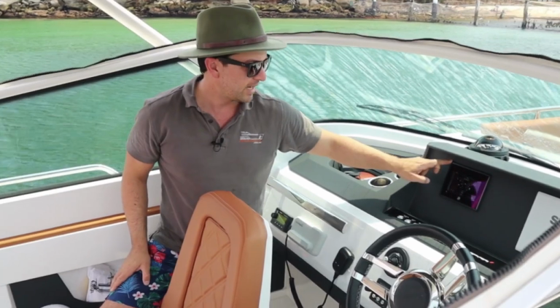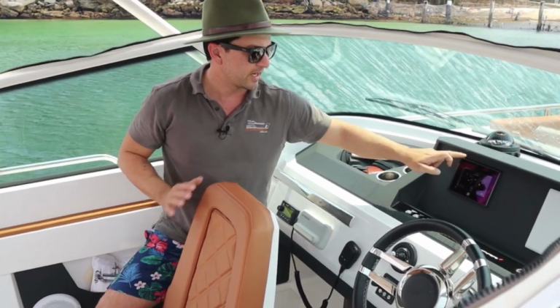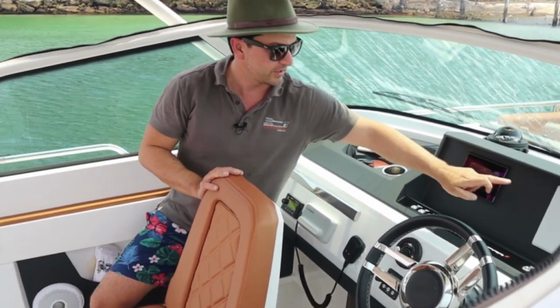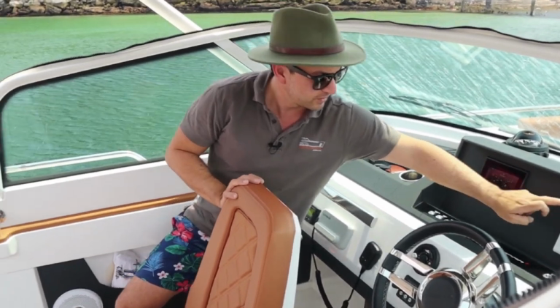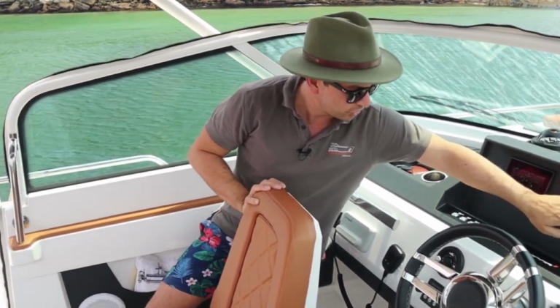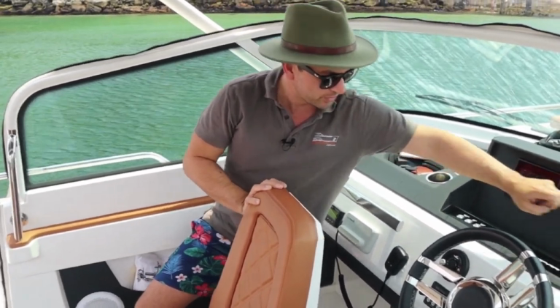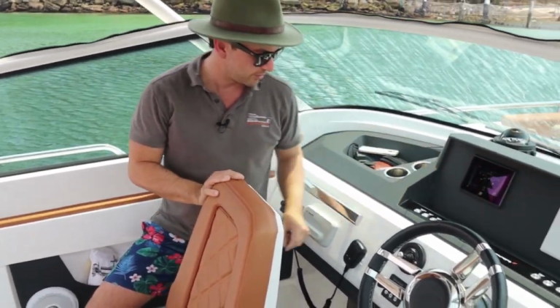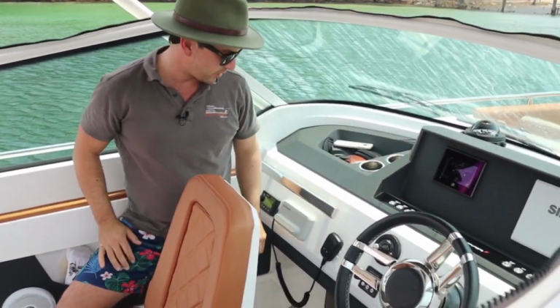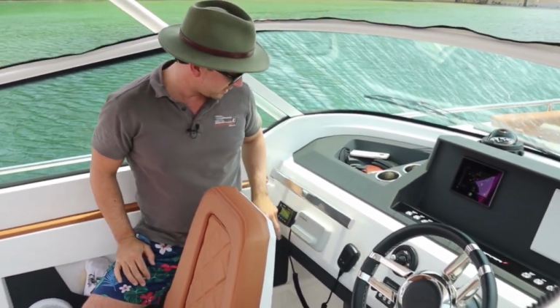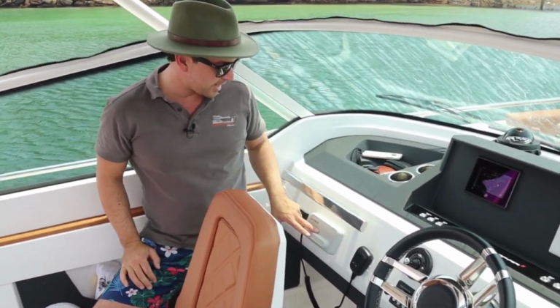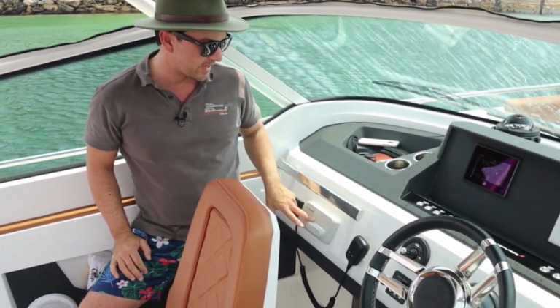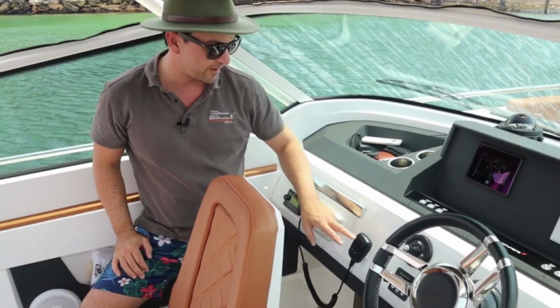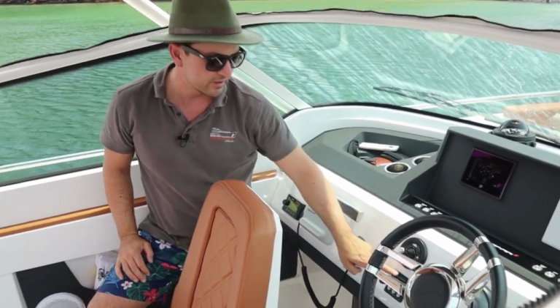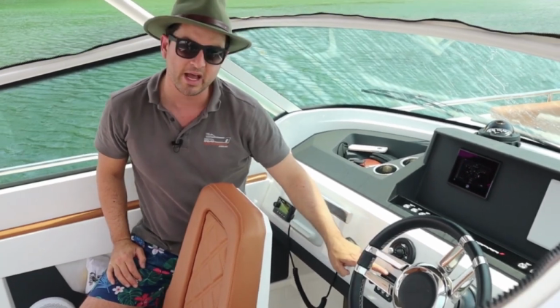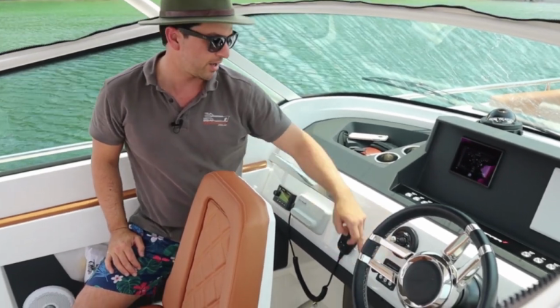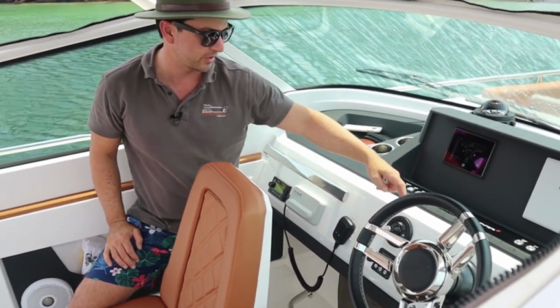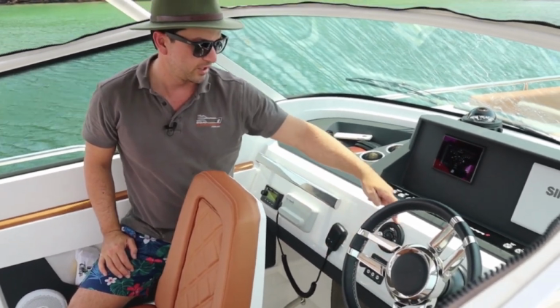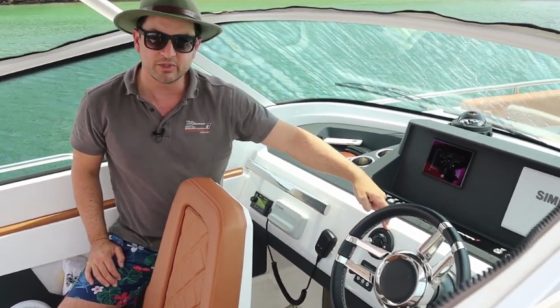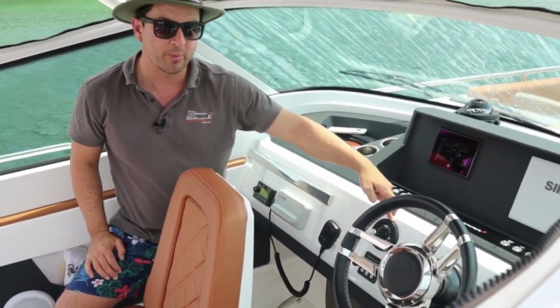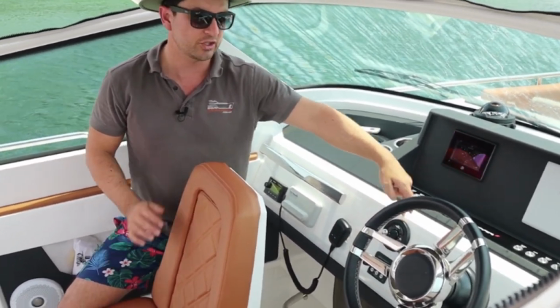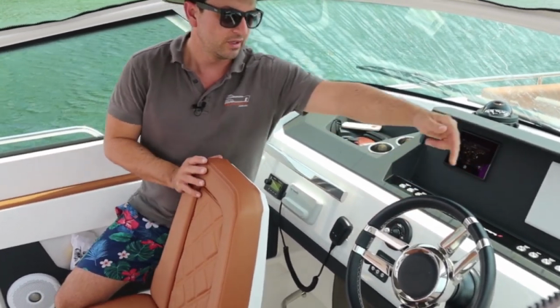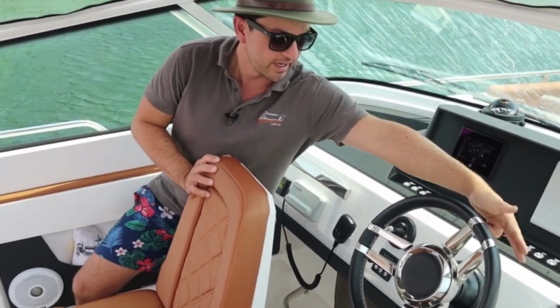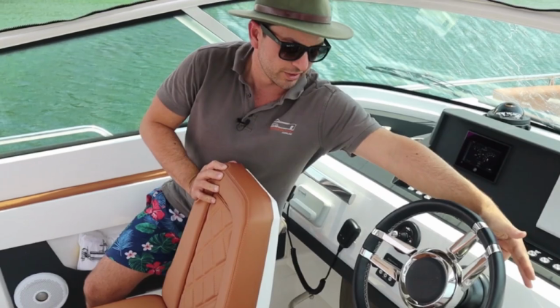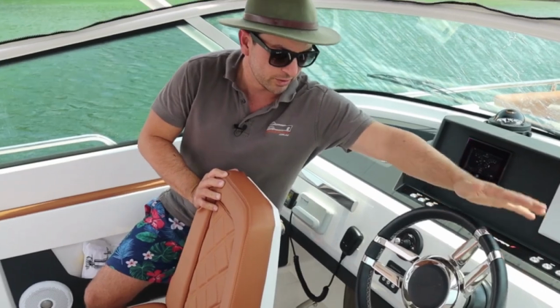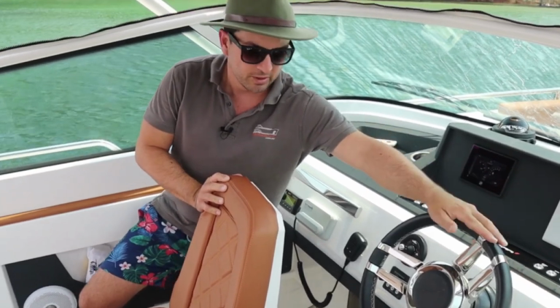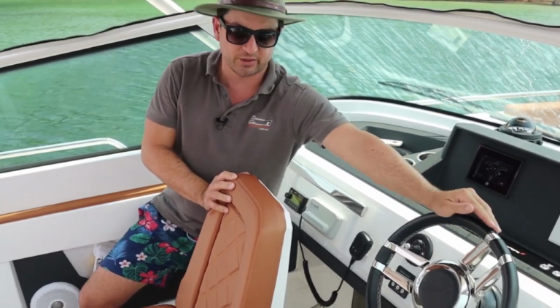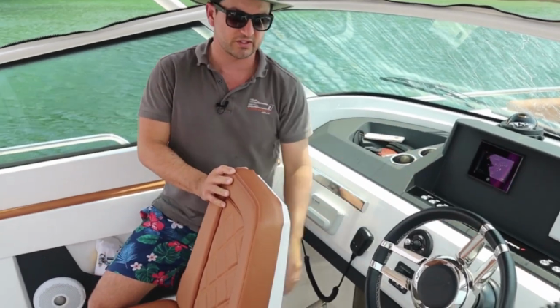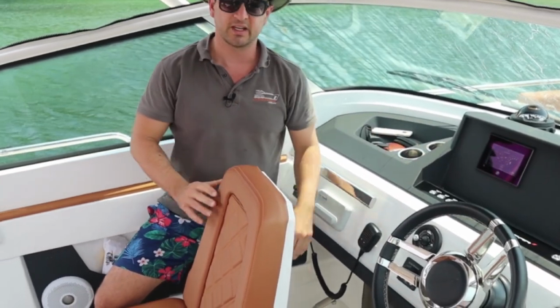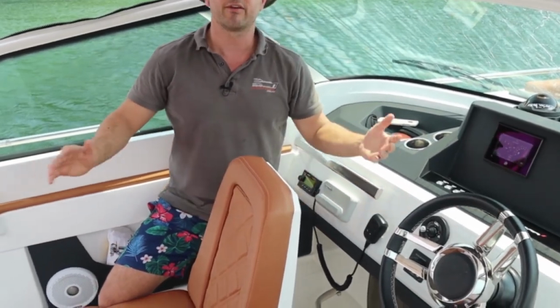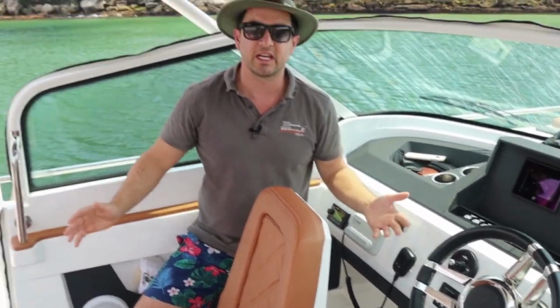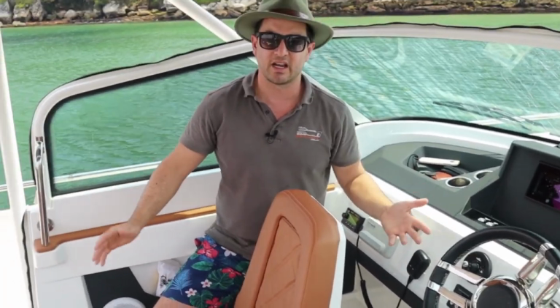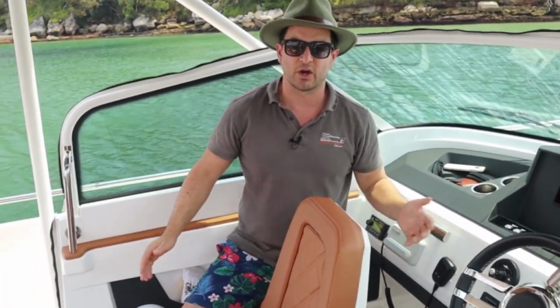Engine diagnostics, chart plotter by Simrad, Garmin VHF, side power bow thruster, trim tab operation, electronic throttle, power assisted steering — everything you need and nothing you don't.